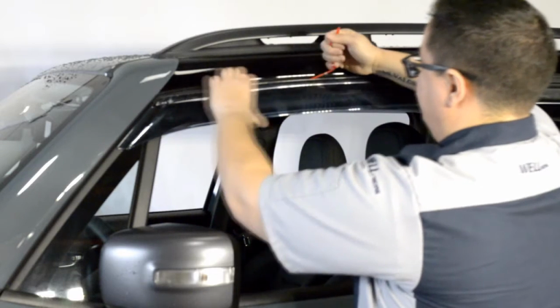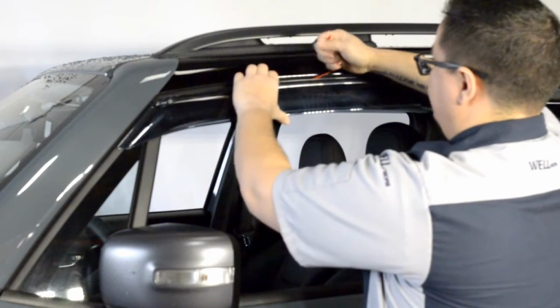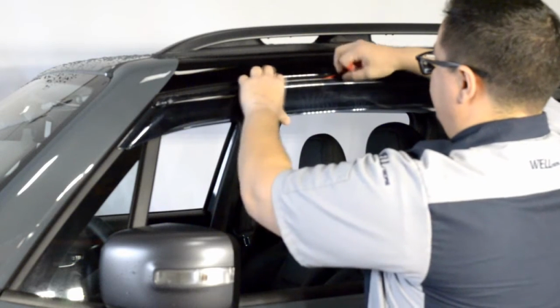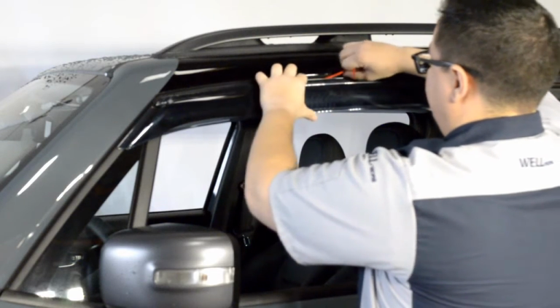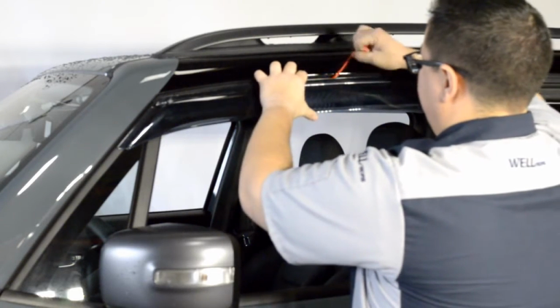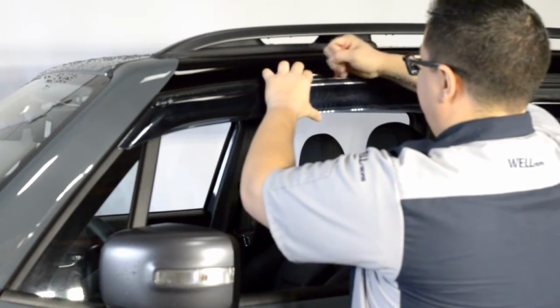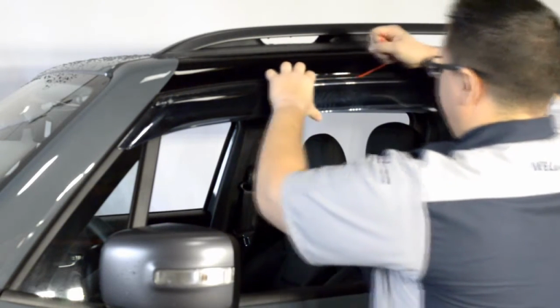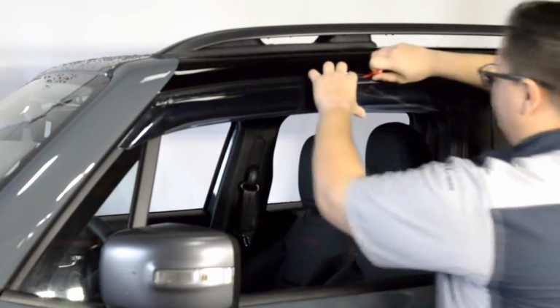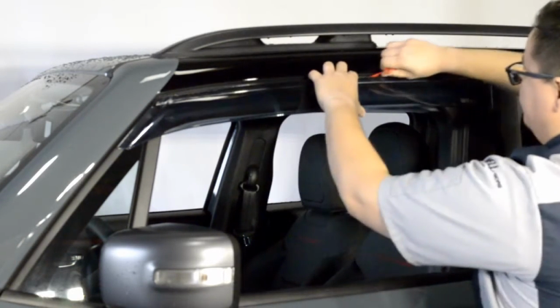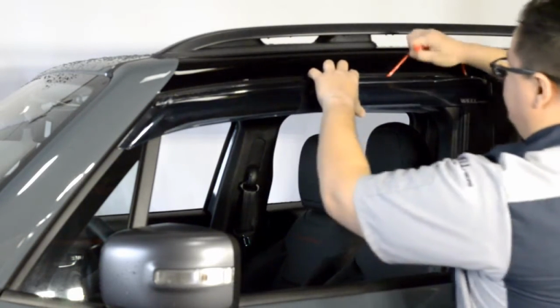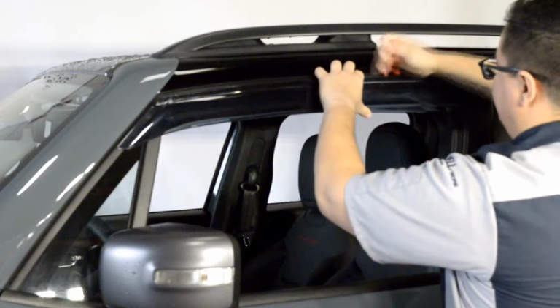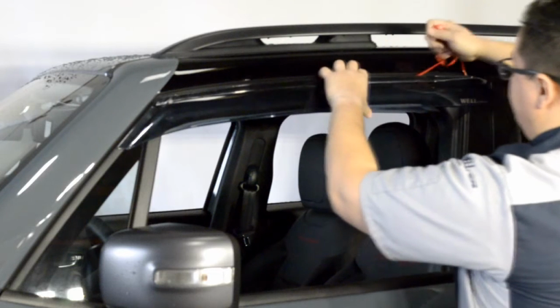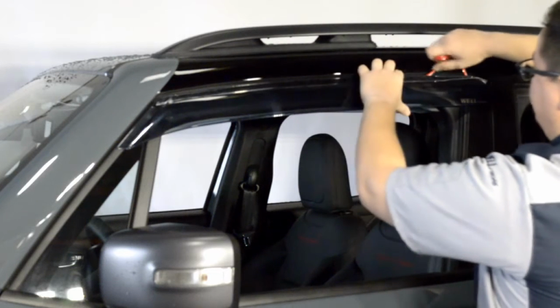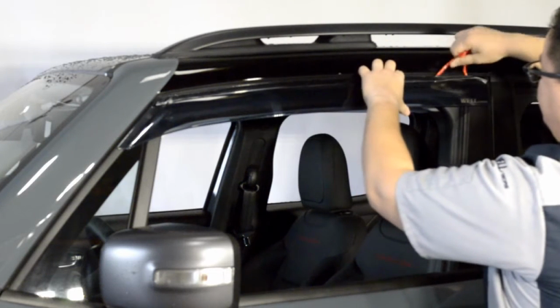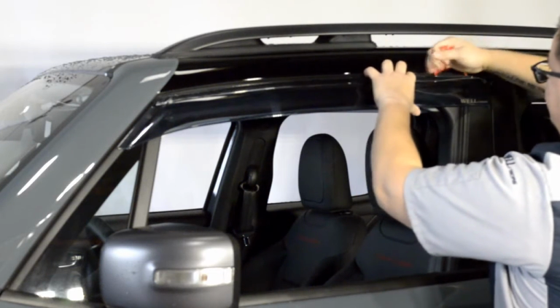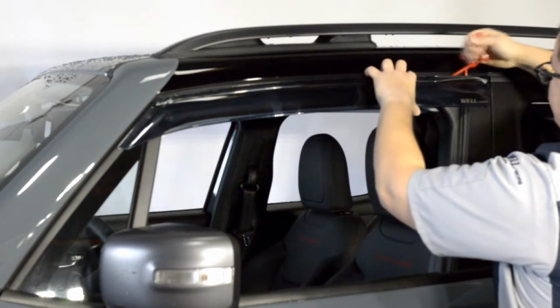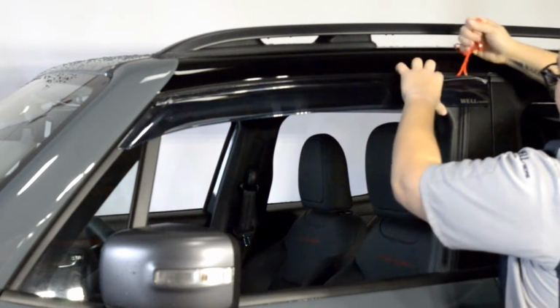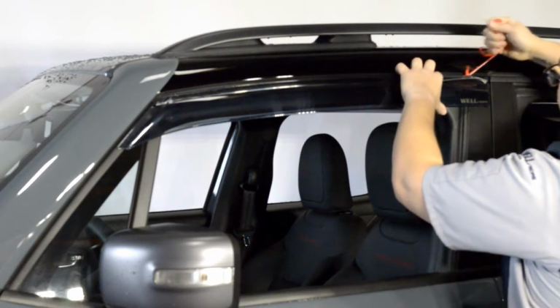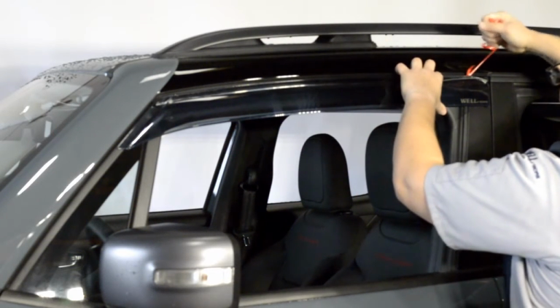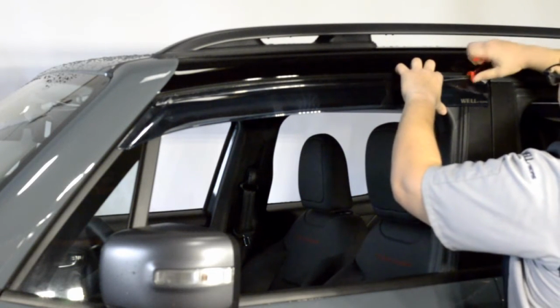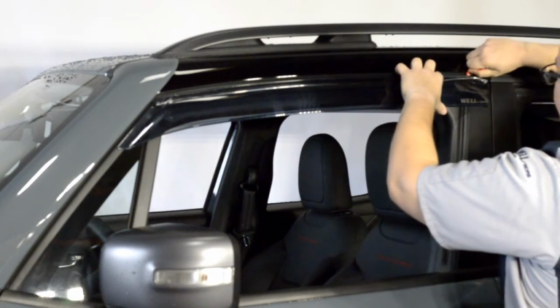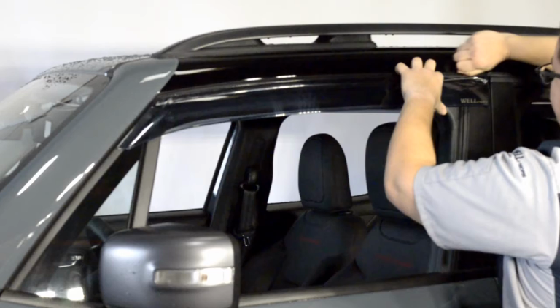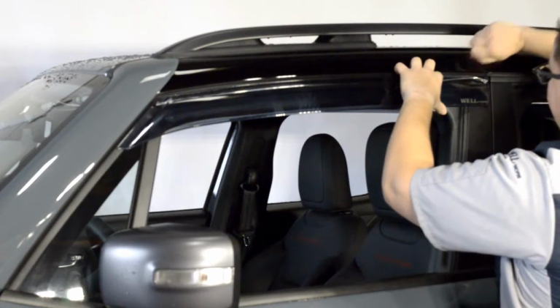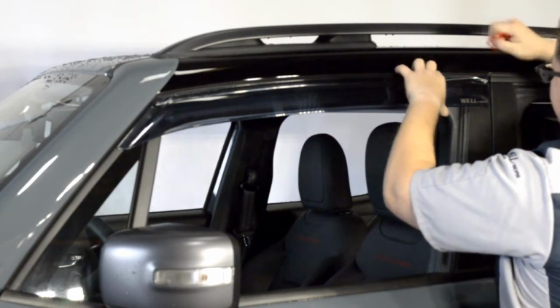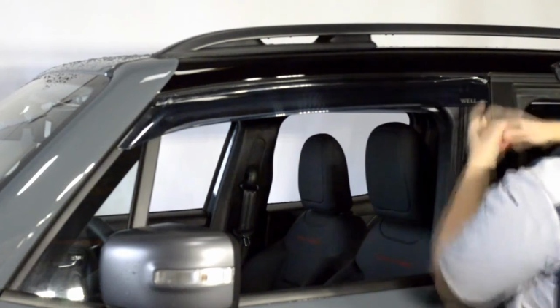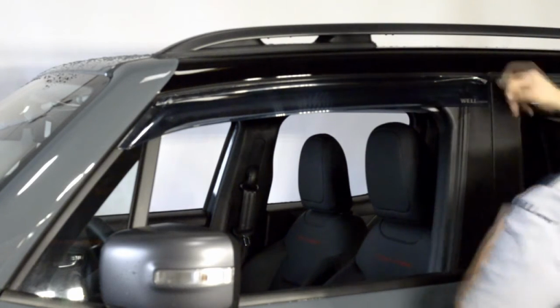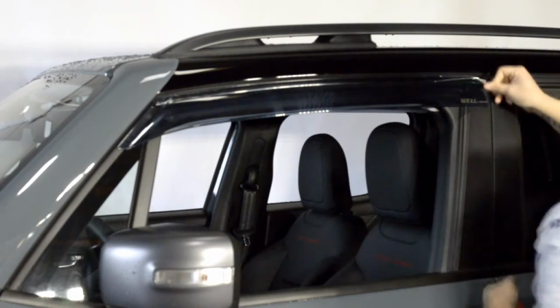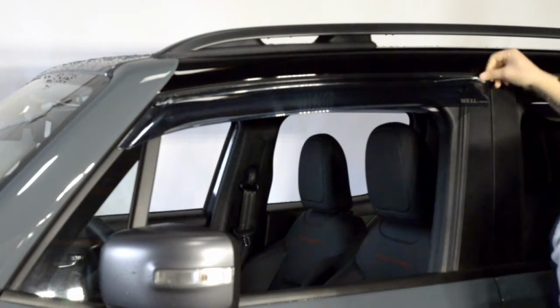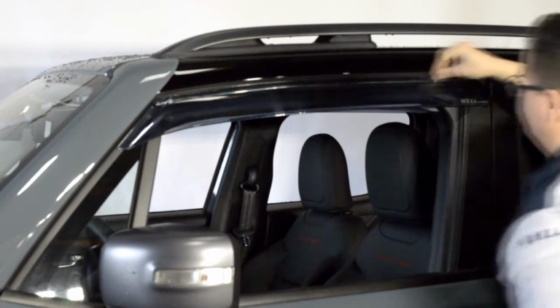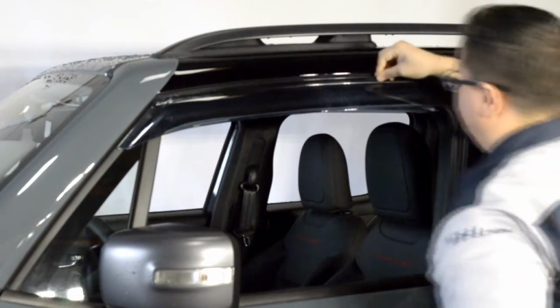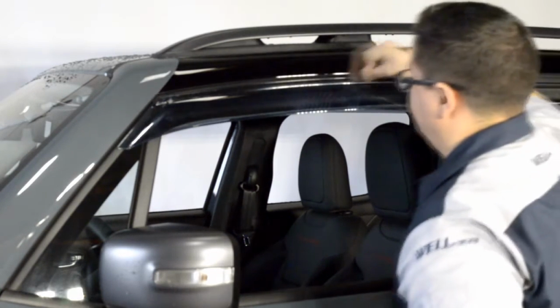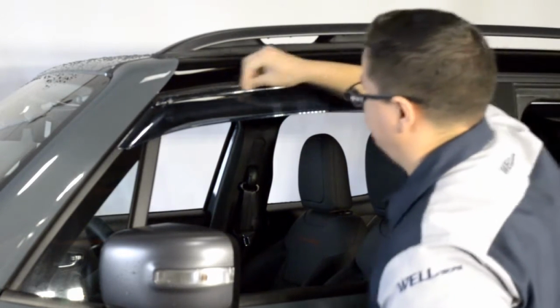We will apply pressure to the adhesive strip while slowly peeling back the red tape. Be sure to take your time with this step. Gently pull a little tape at a time while applying pressure to the area of the visor where the tape has been removed. Always grab the tape as close to the visor as possible to avoid tearing the tape.